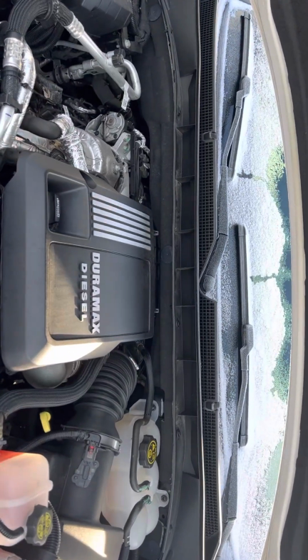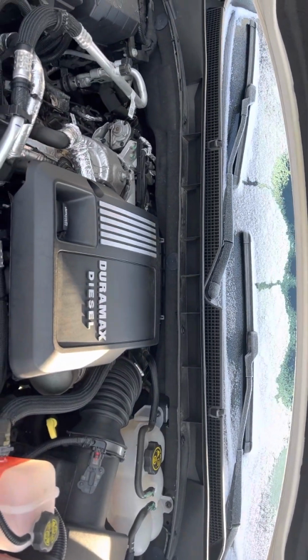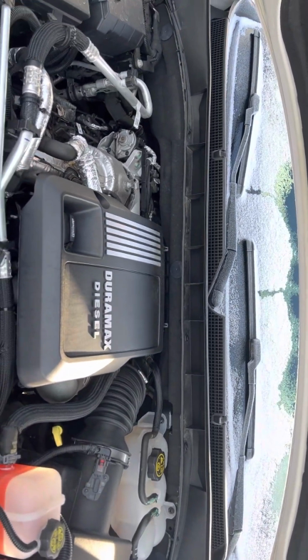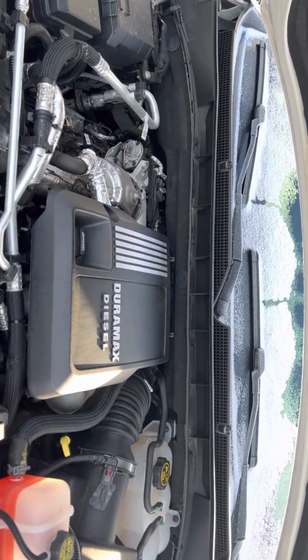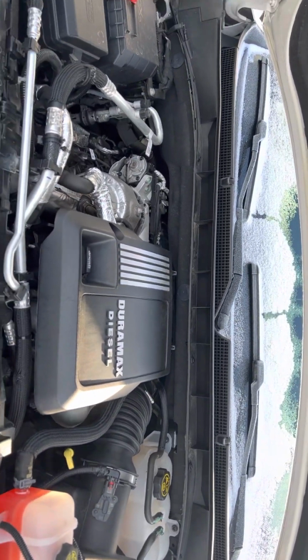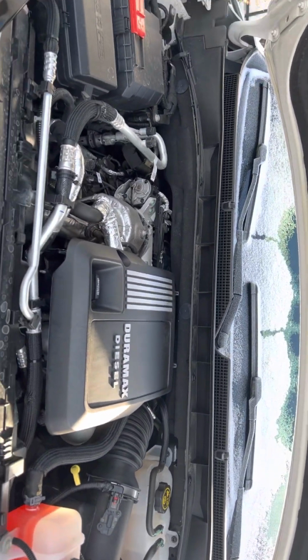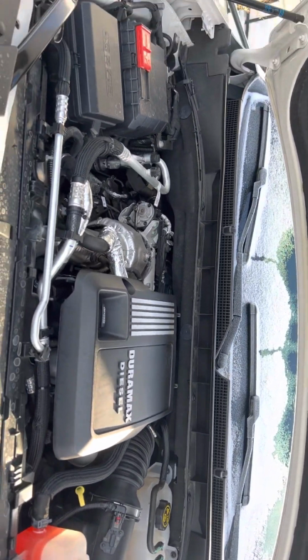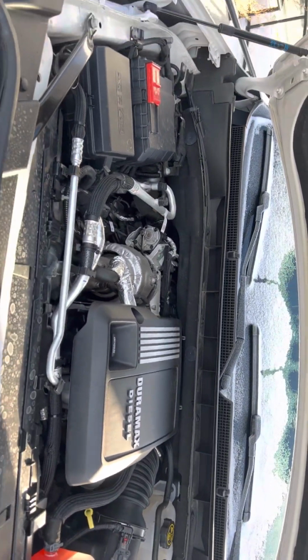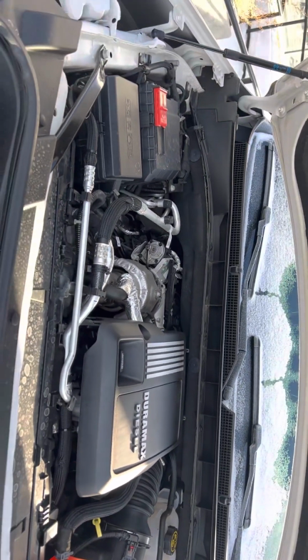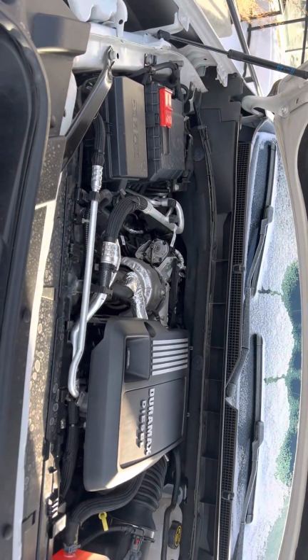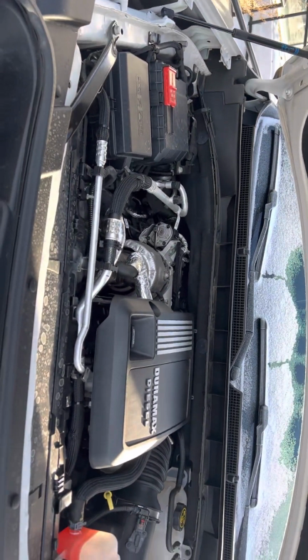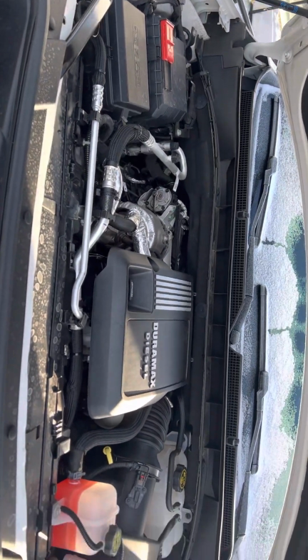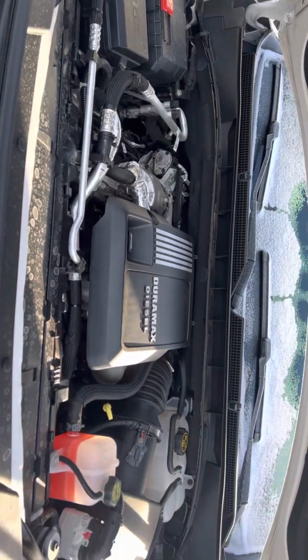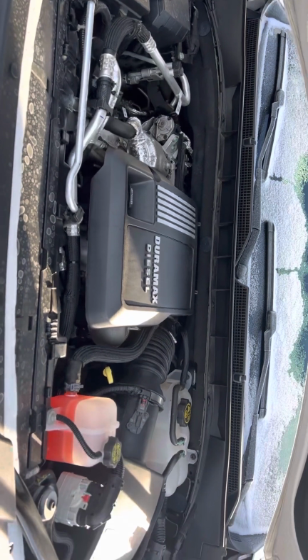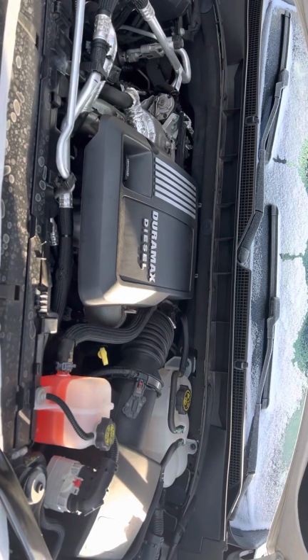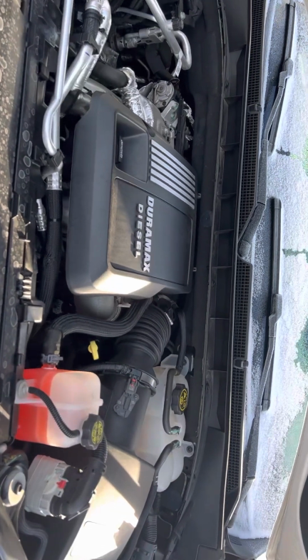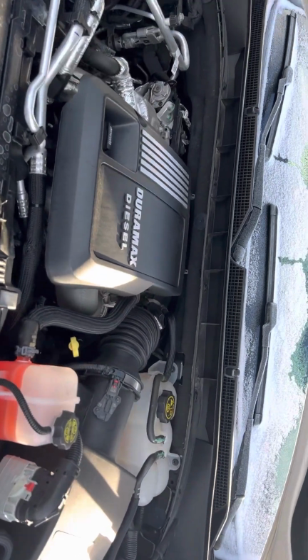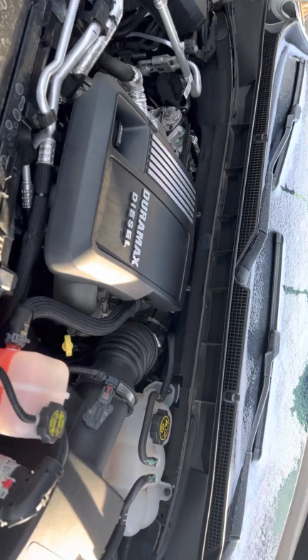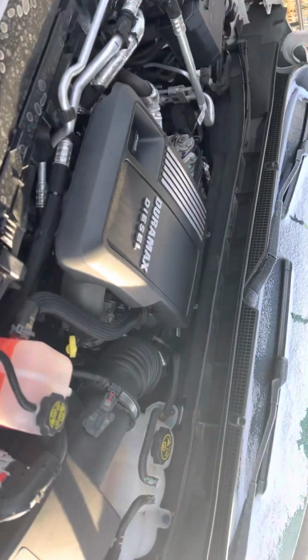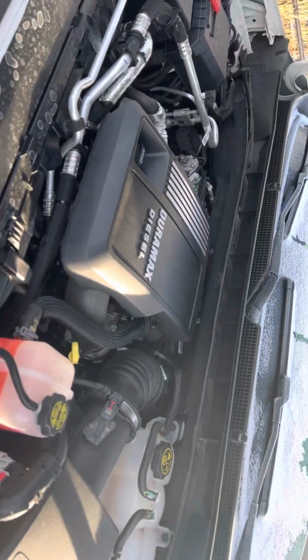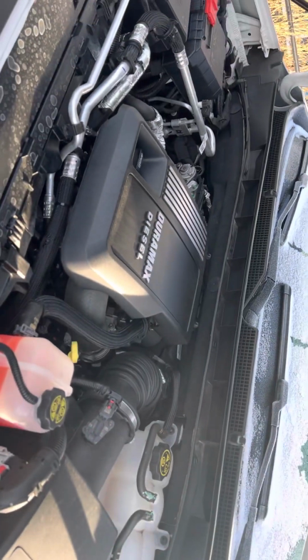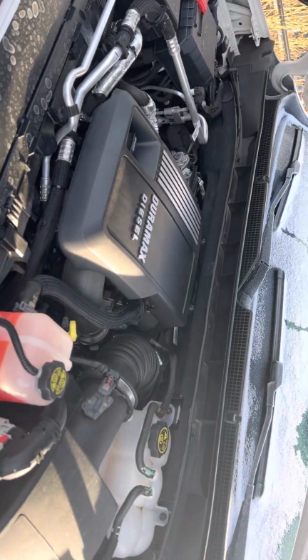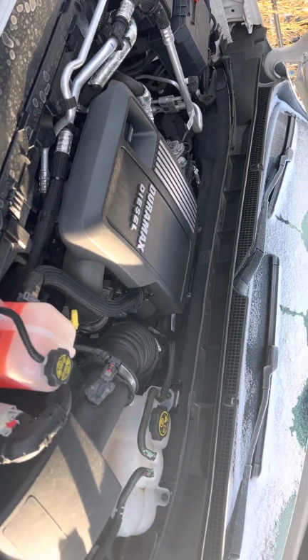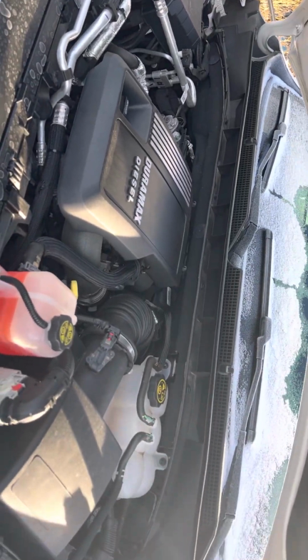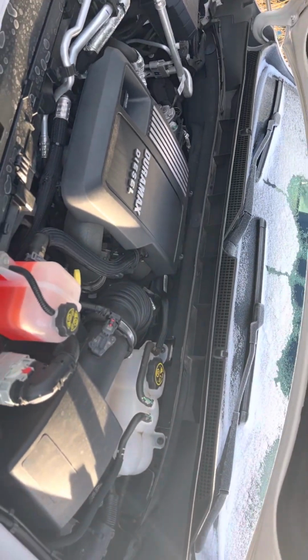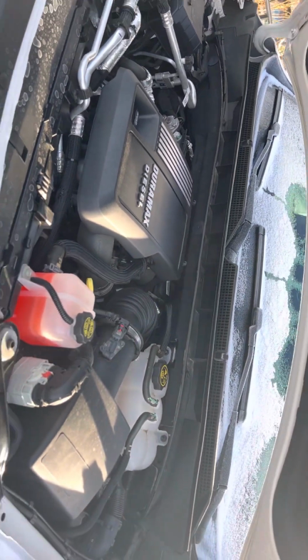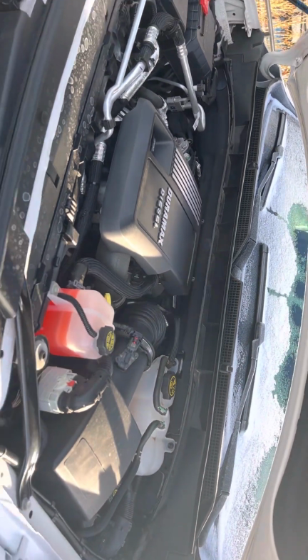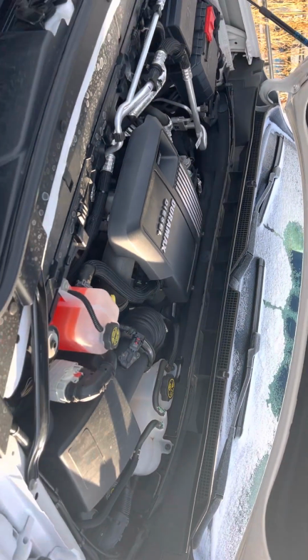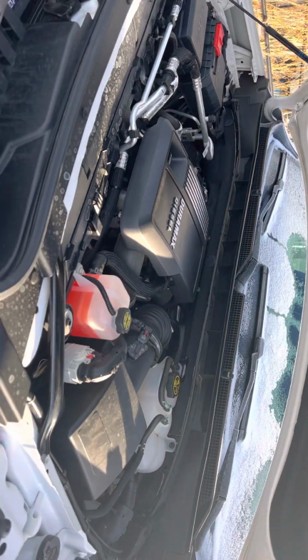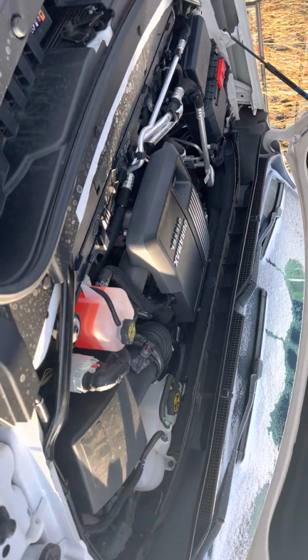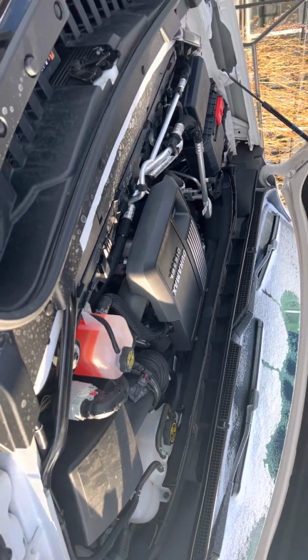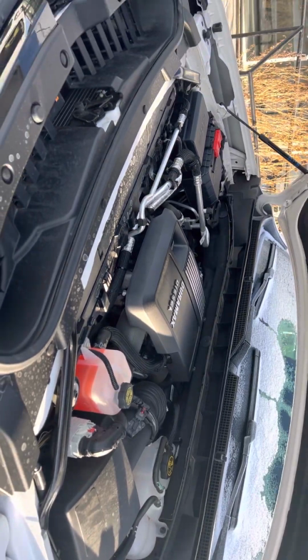There's that 3.0-liter Duramax diesel — top of the line engine, very reliable. That's what makes them very hard to find.